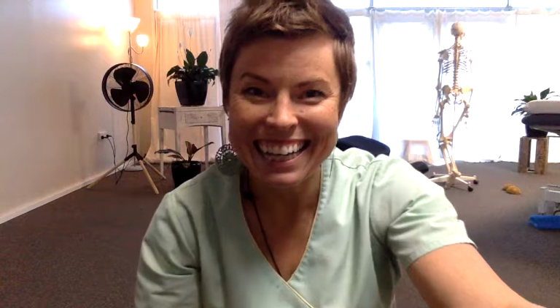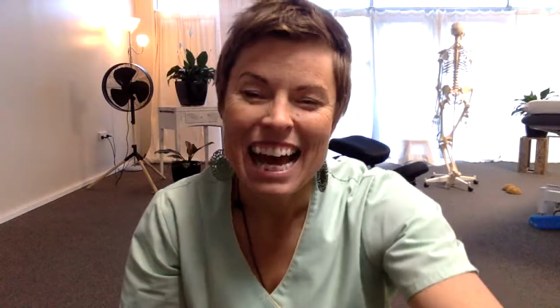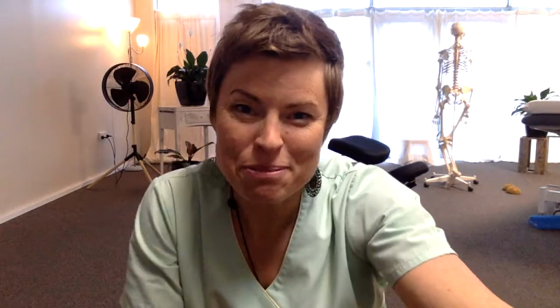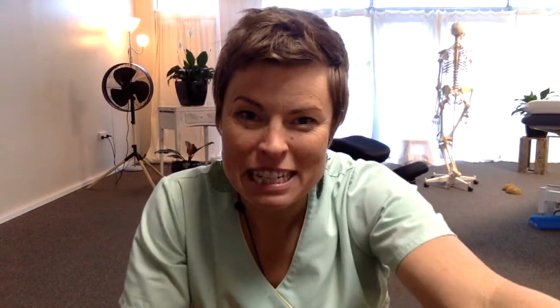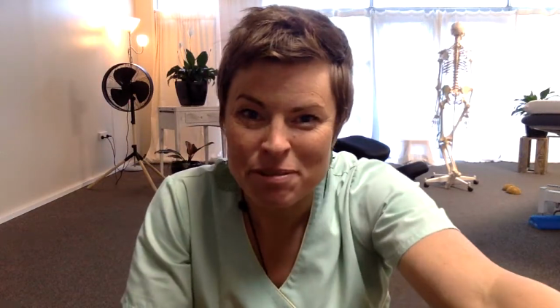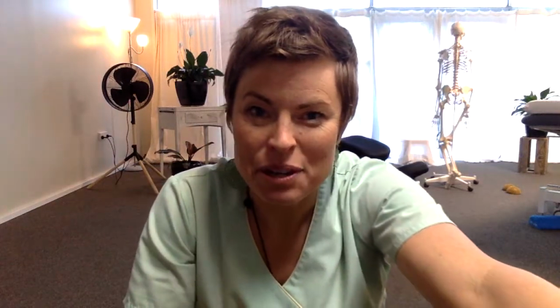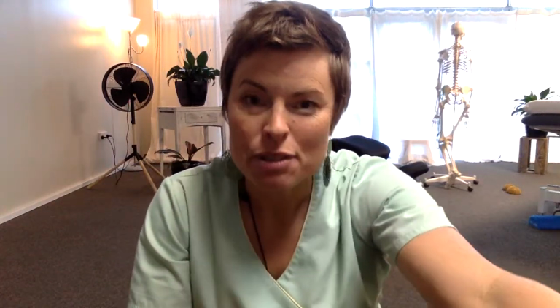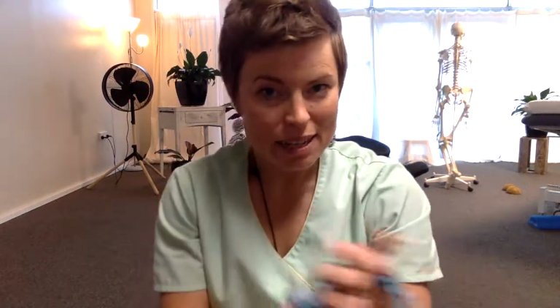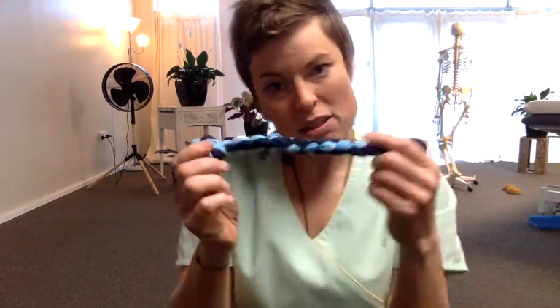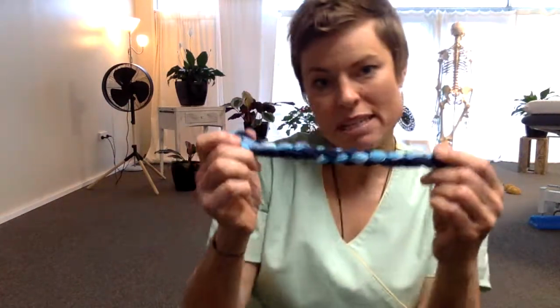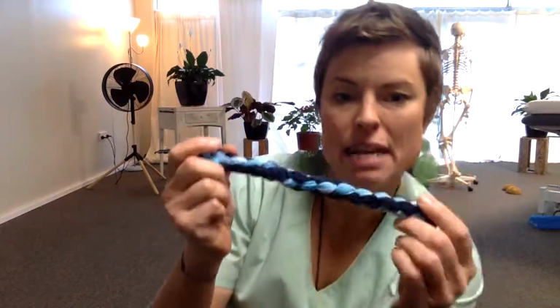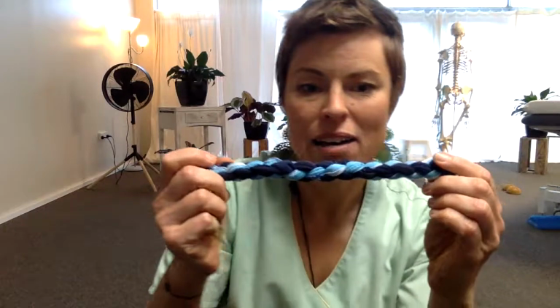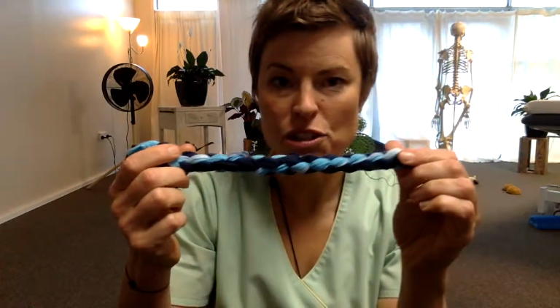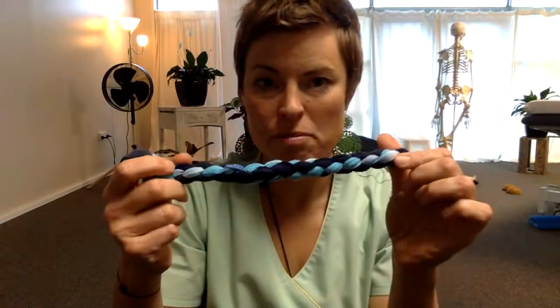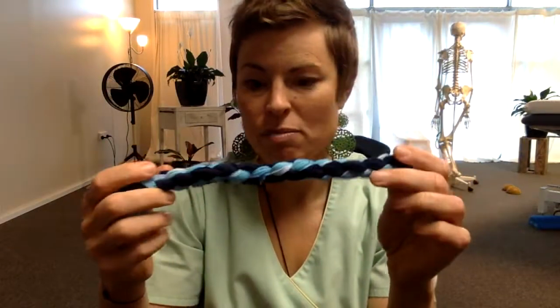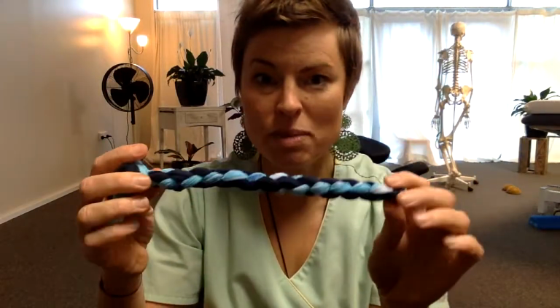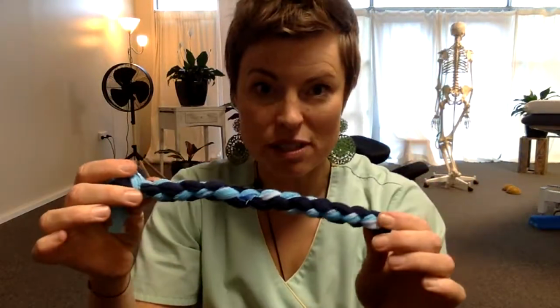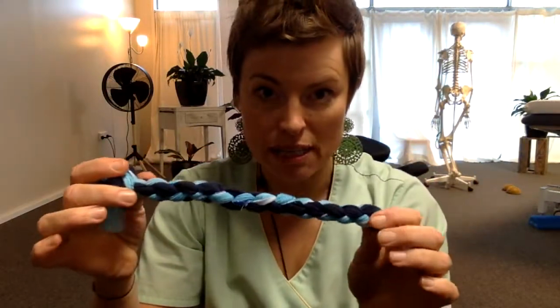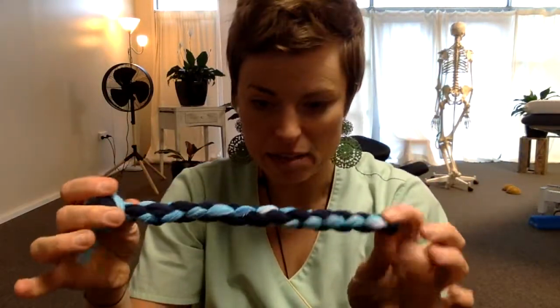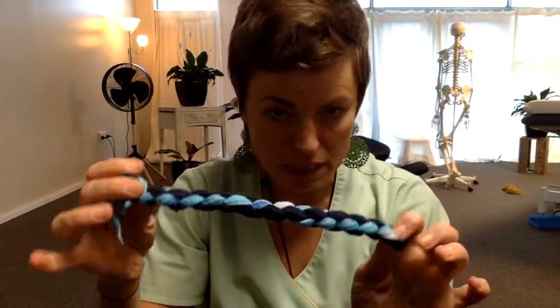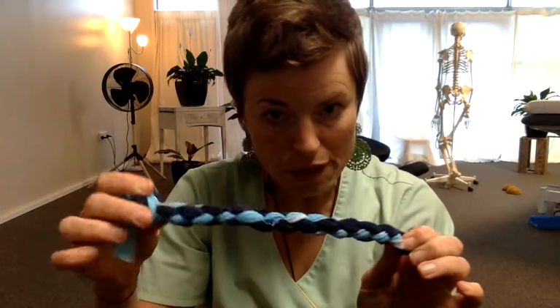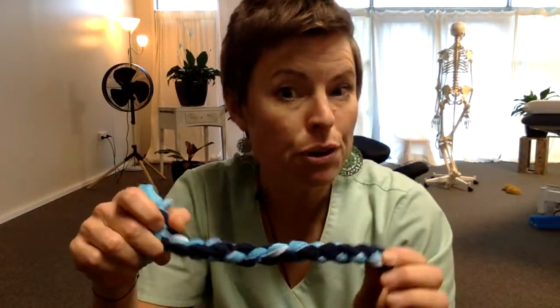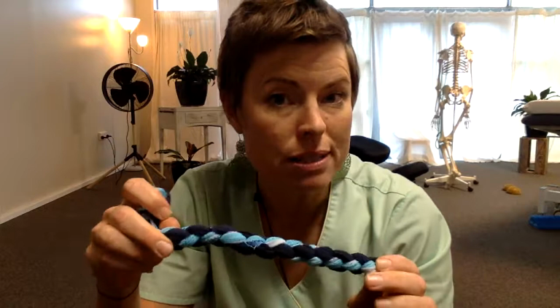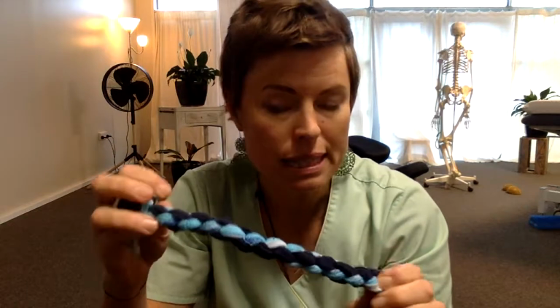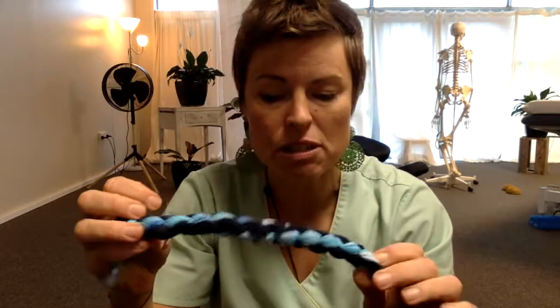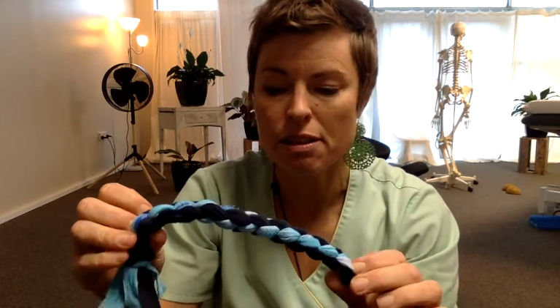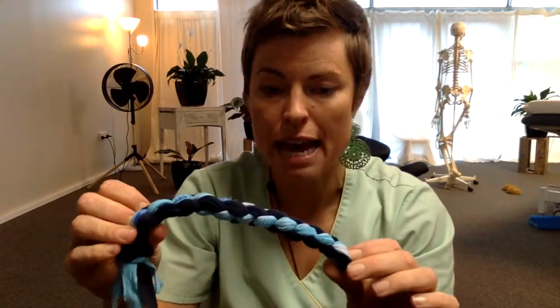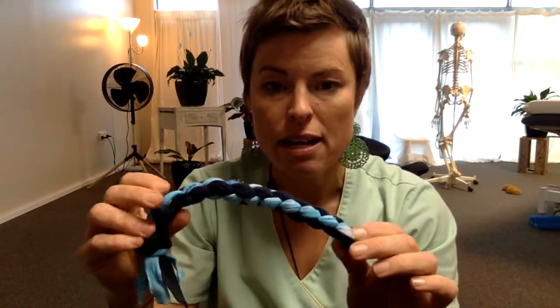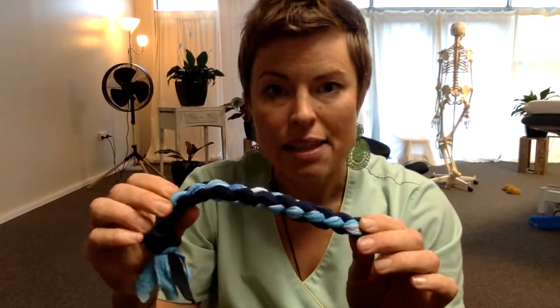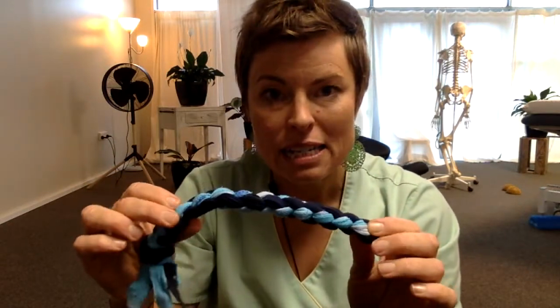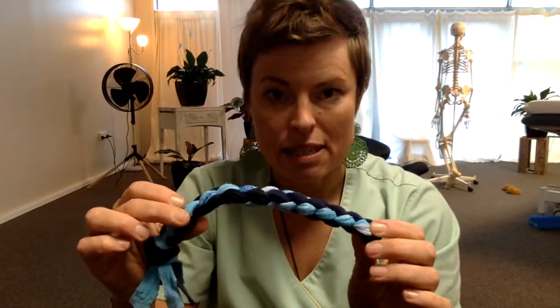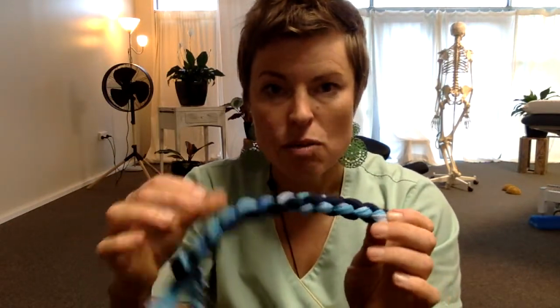Hey and welcome to your next movement video. I've been asked a lot recently about the toe separators, which one of my students kindly made because I couldn't find the foam ones in New Zealand, which I'd had in the UK.